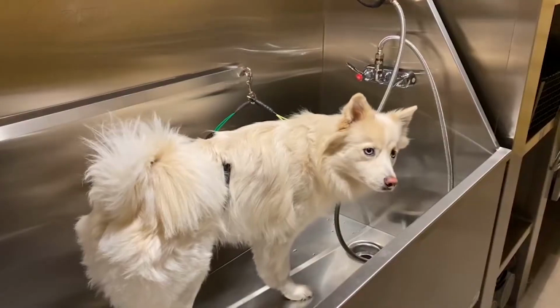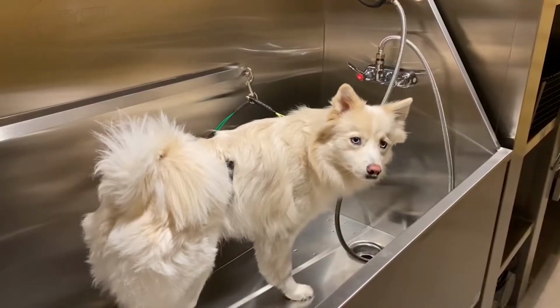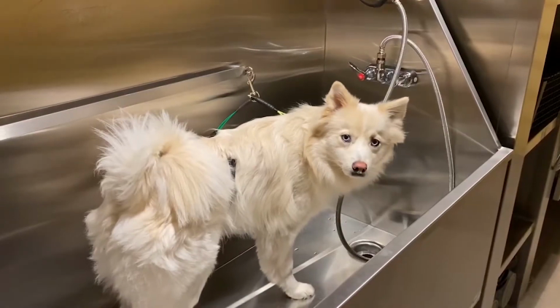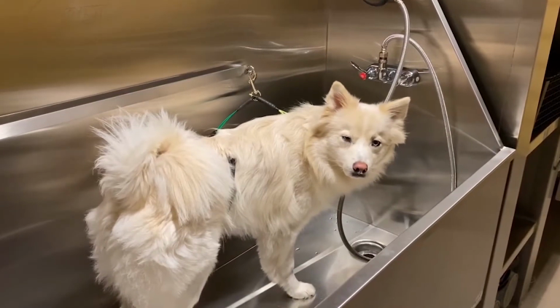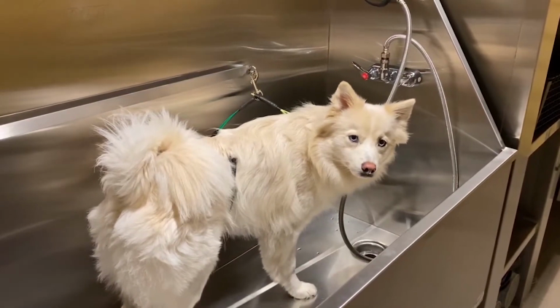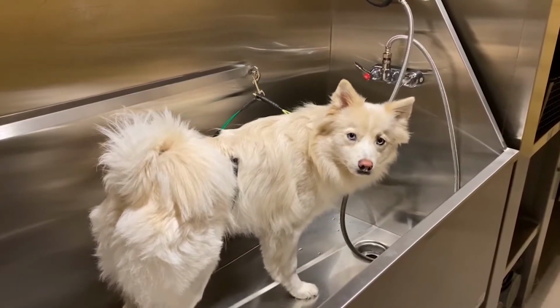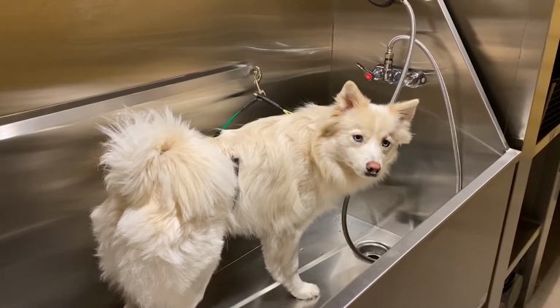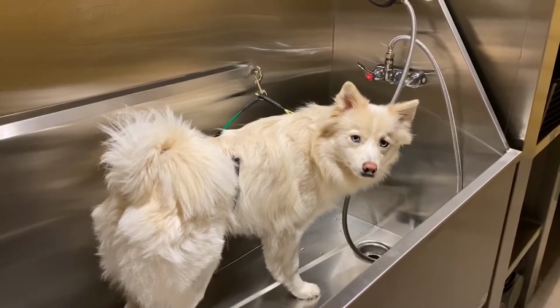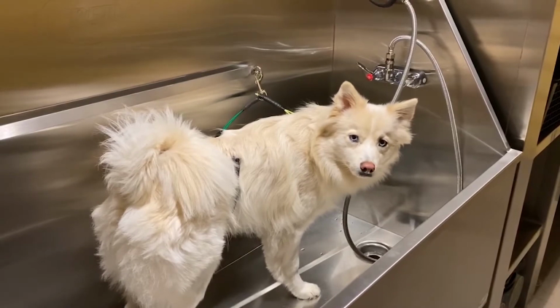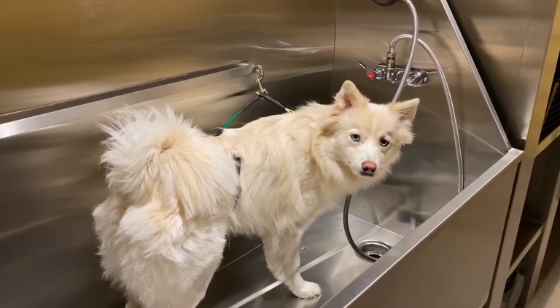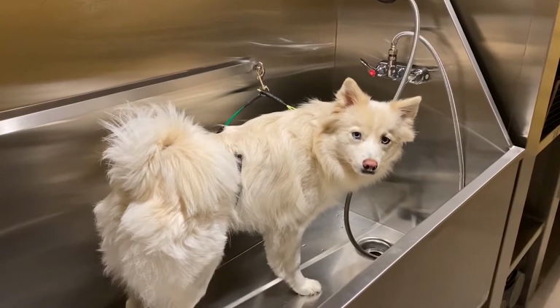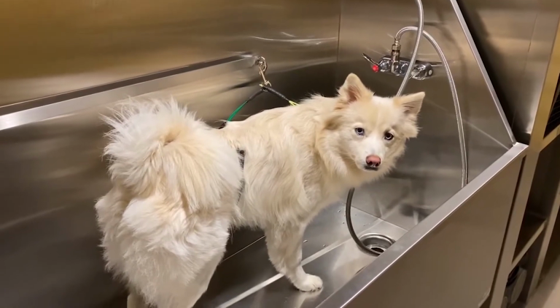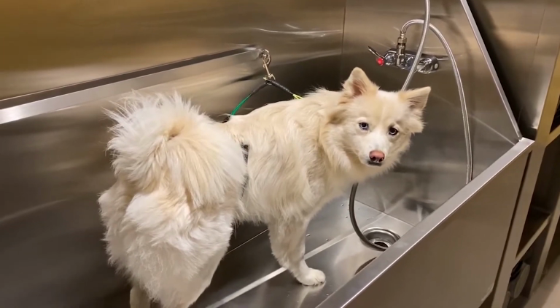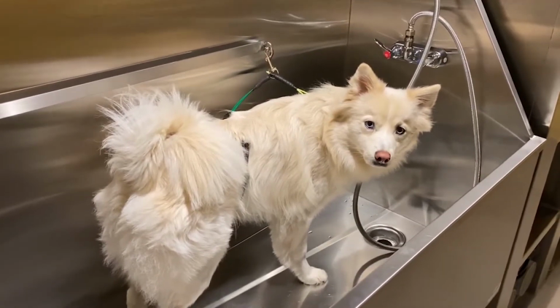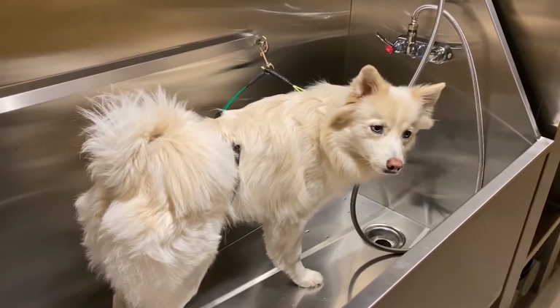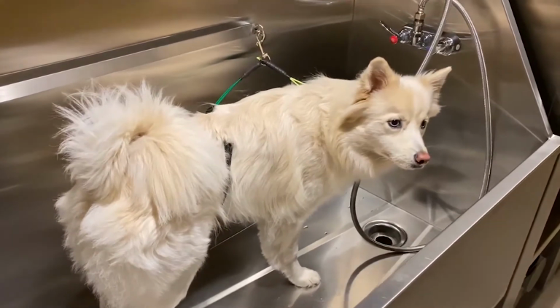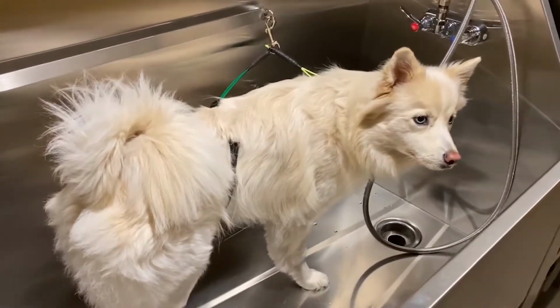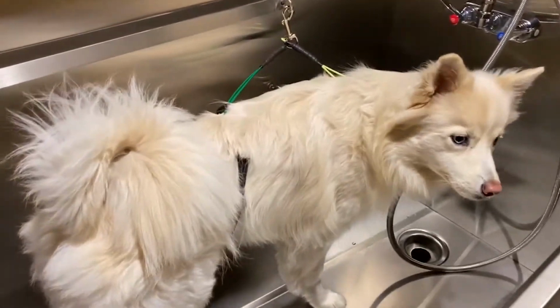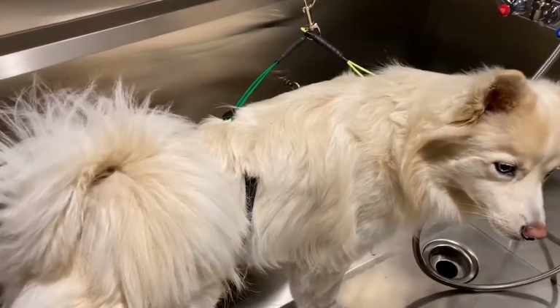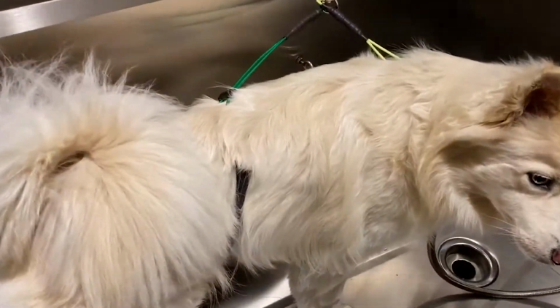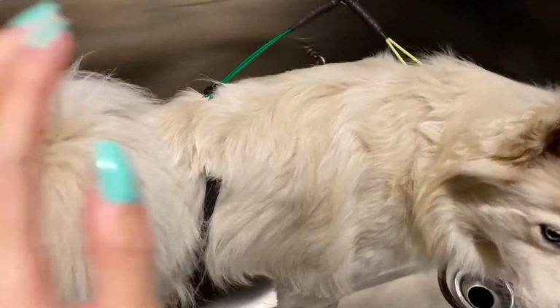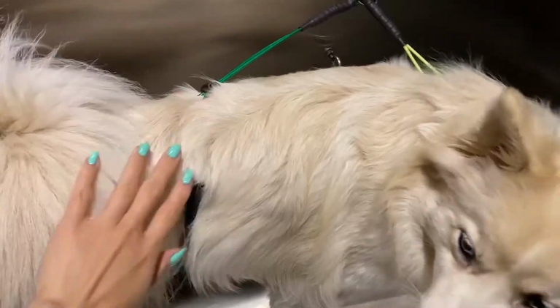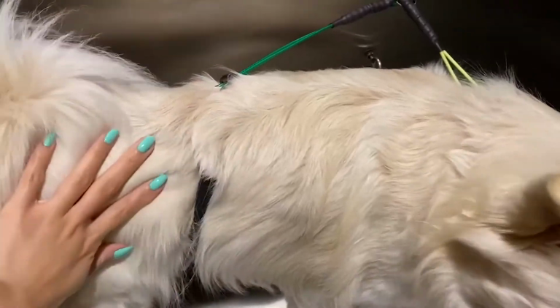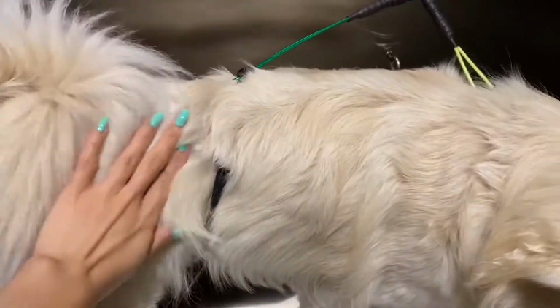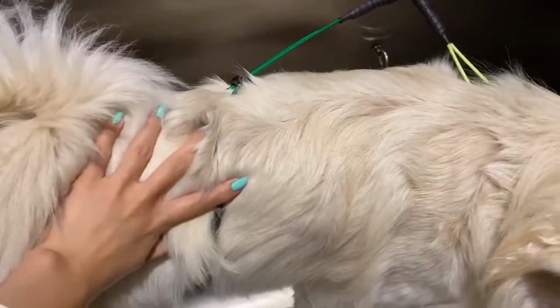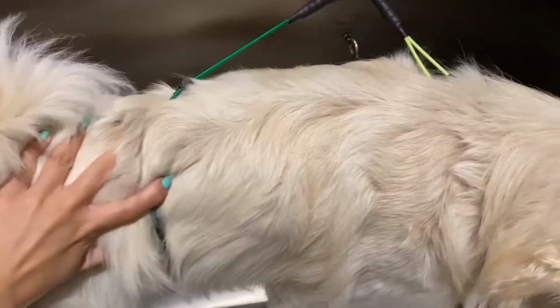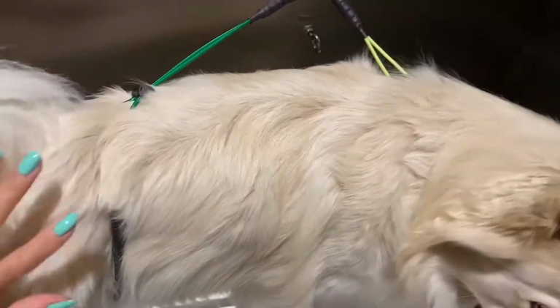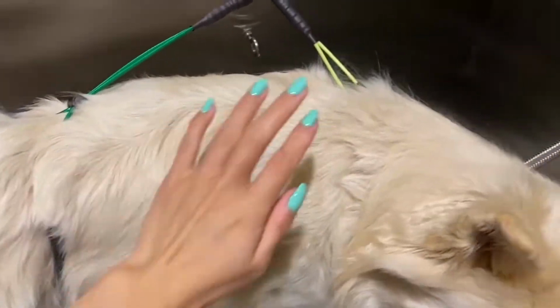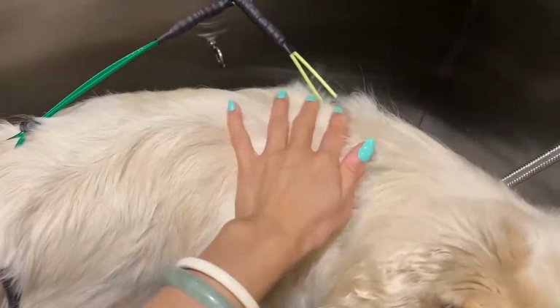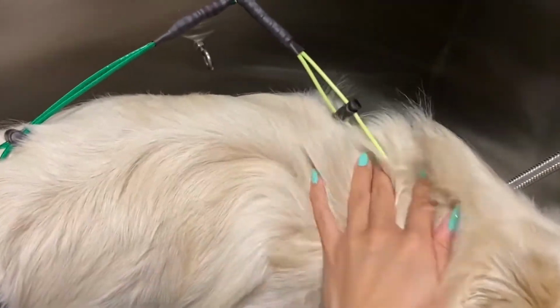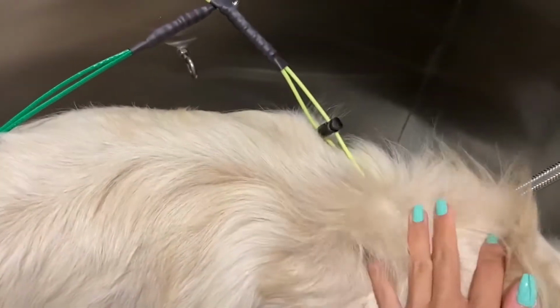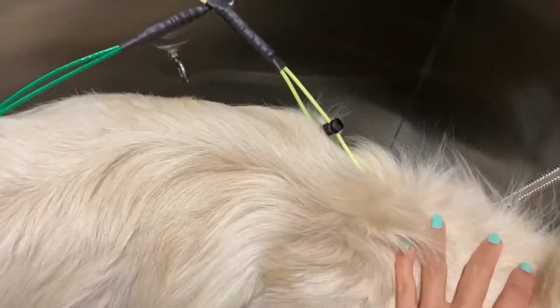Lilina! Hey, good girl! This is on her body. This is on her neck.